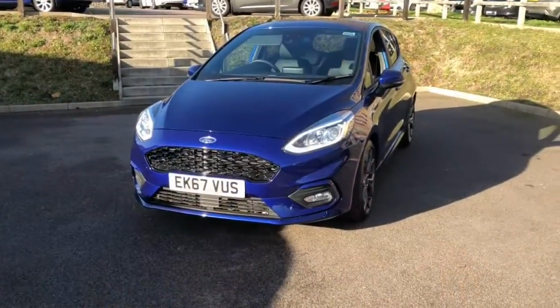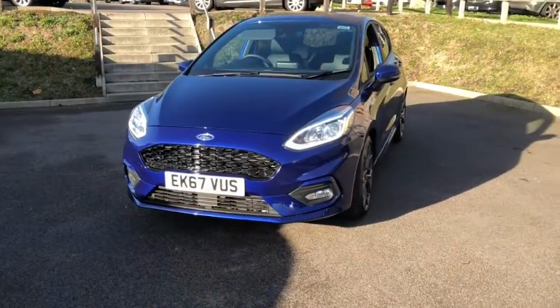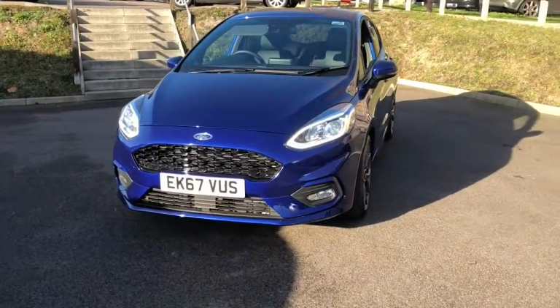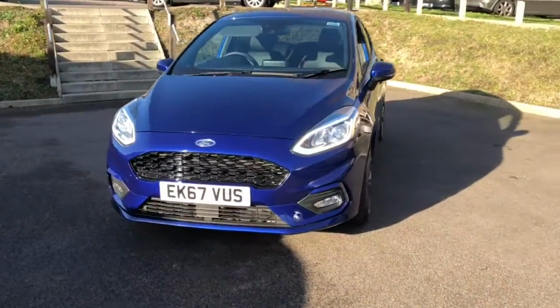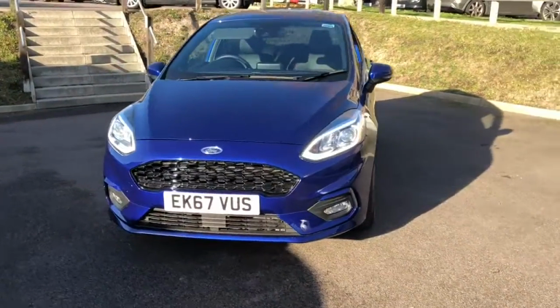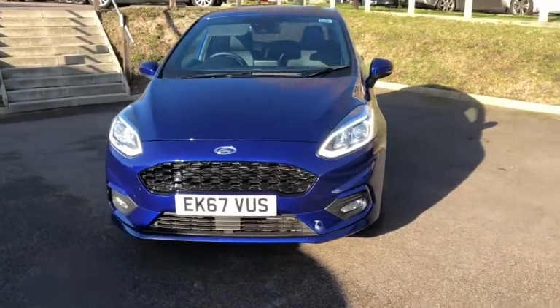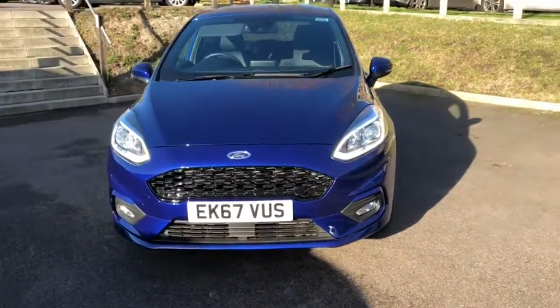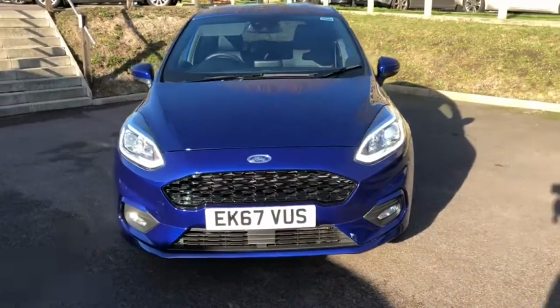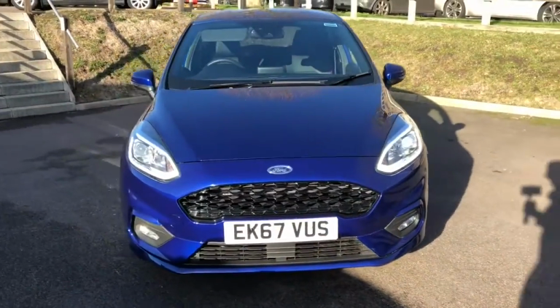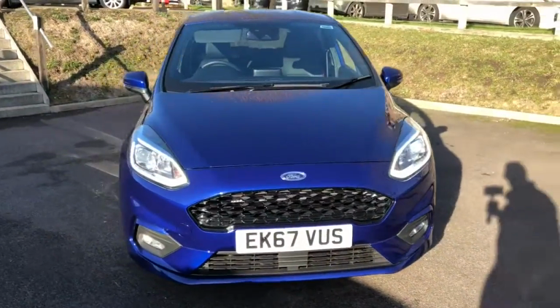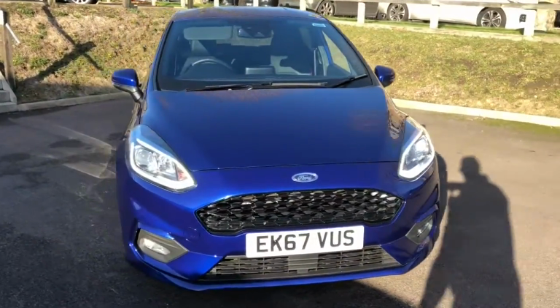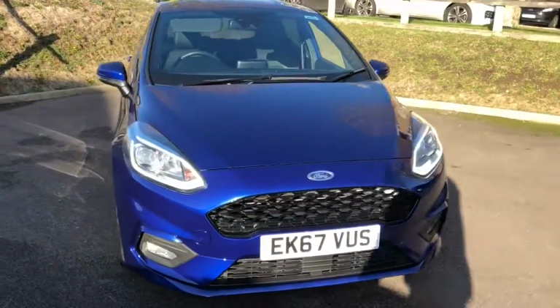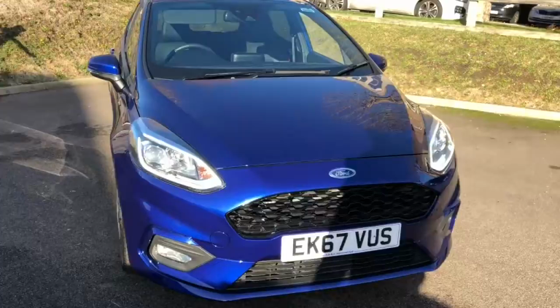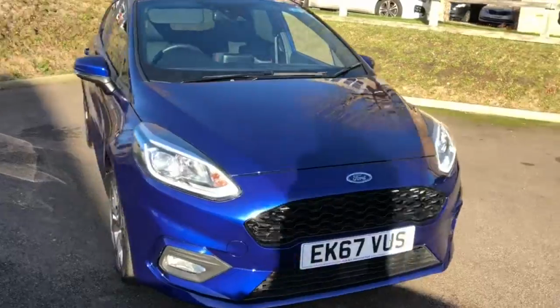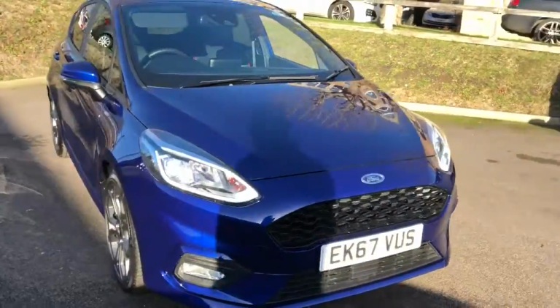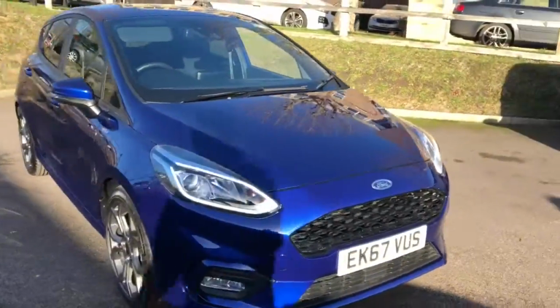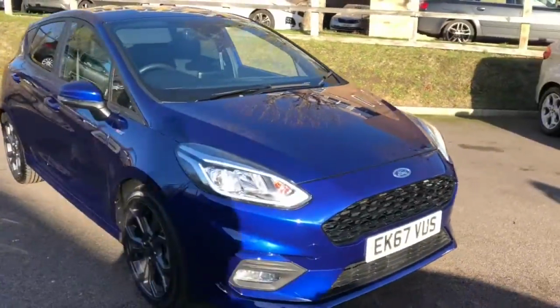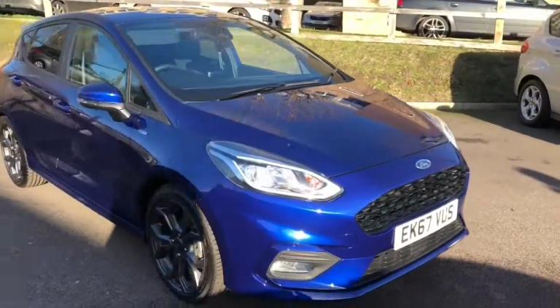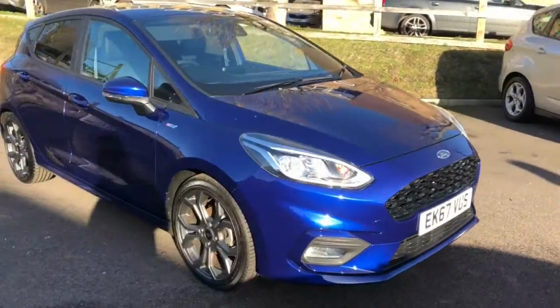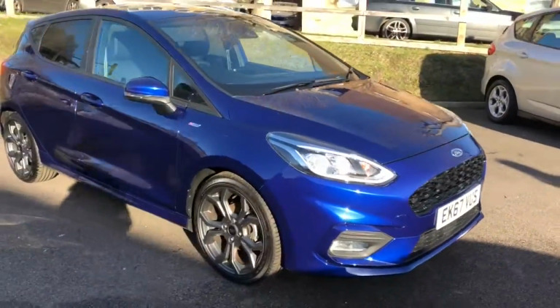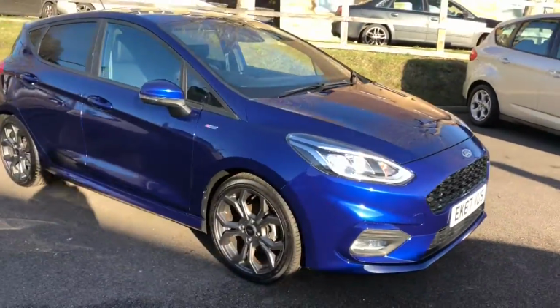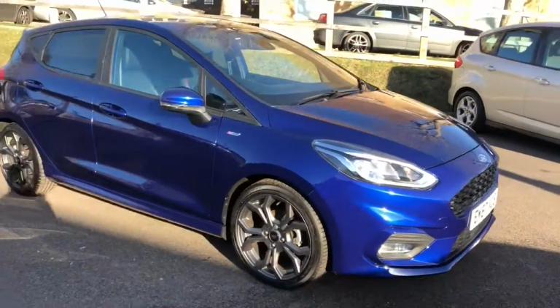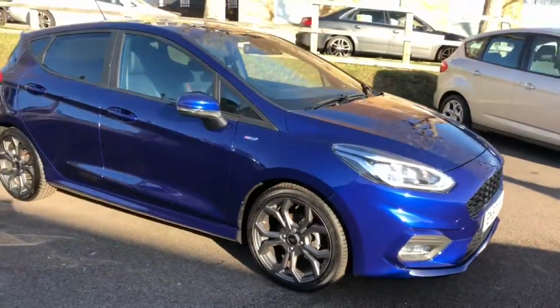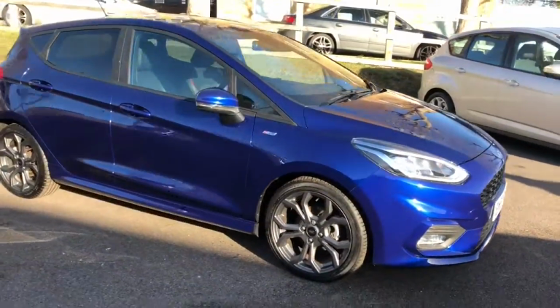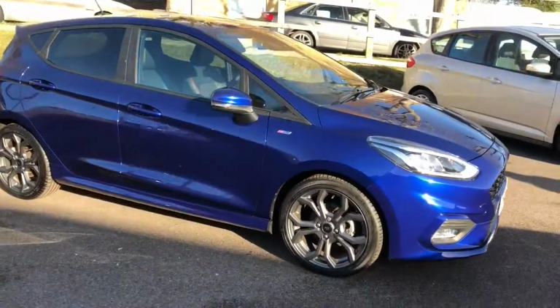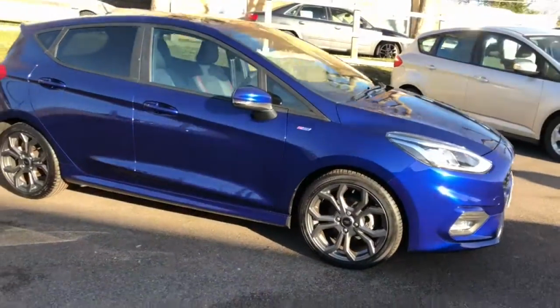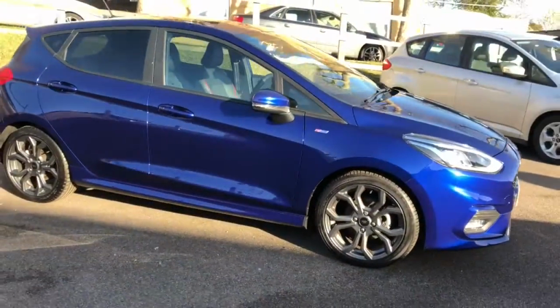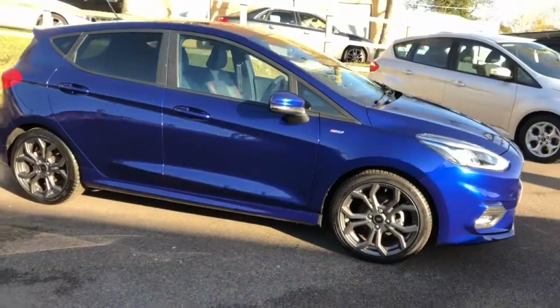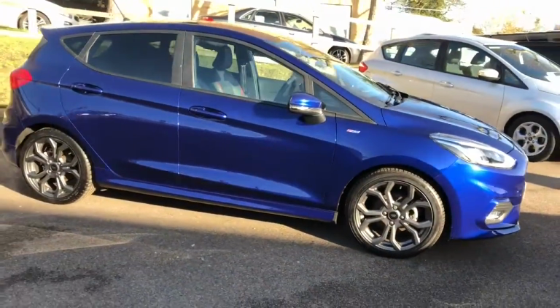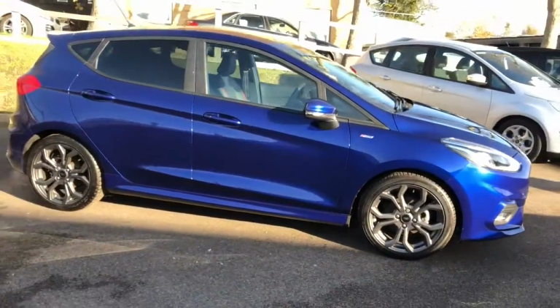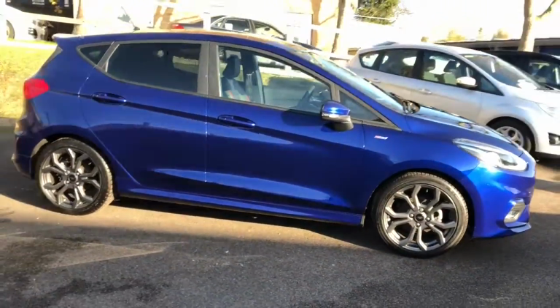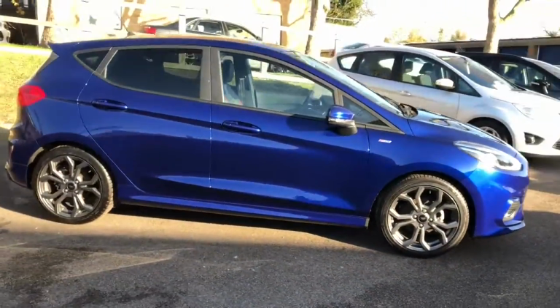Hi, my name's James, one of the sales team here at Hammond's Ford. I'm just going to give you a quick video walk around of this 2017 67-plate ST-LINE X.